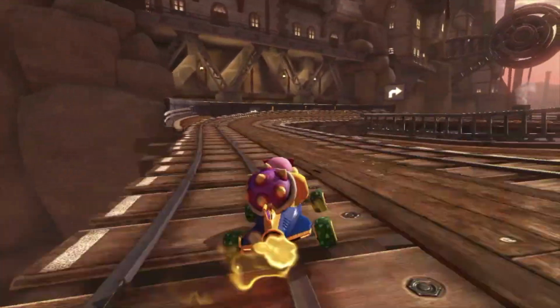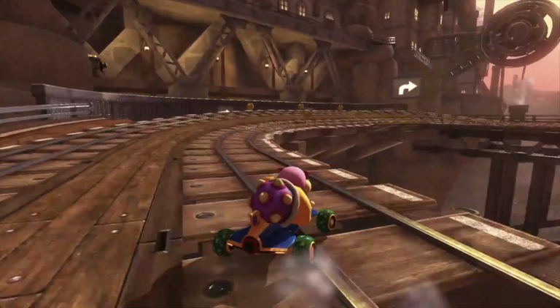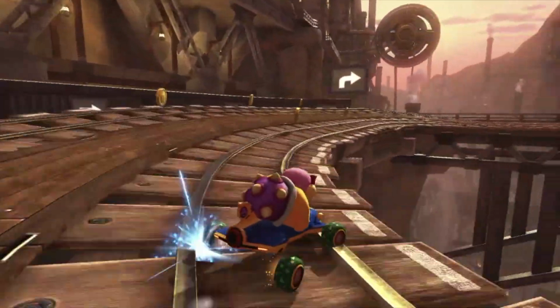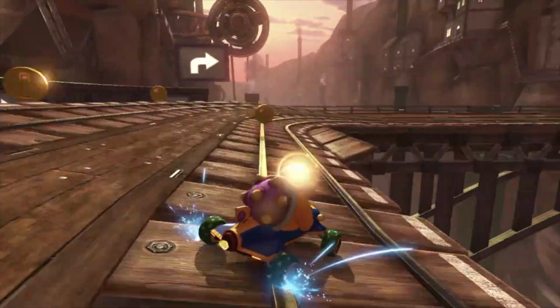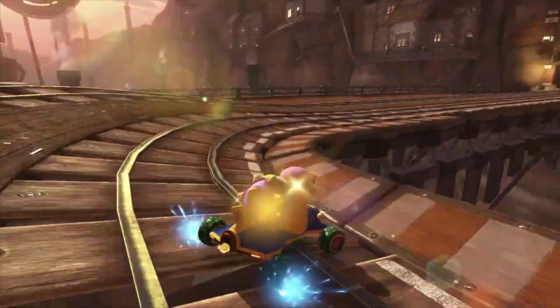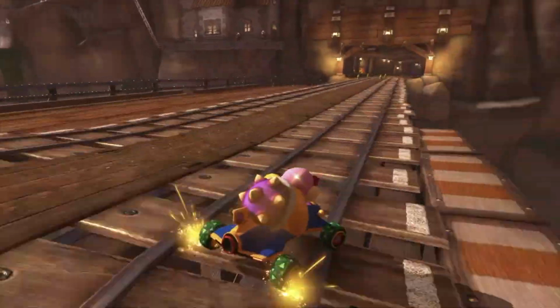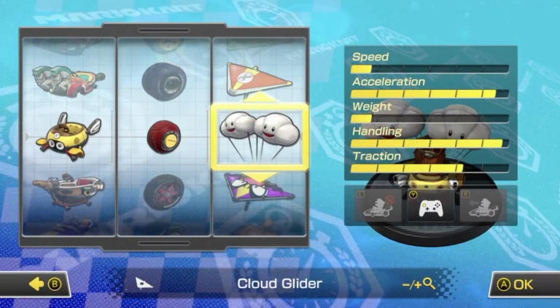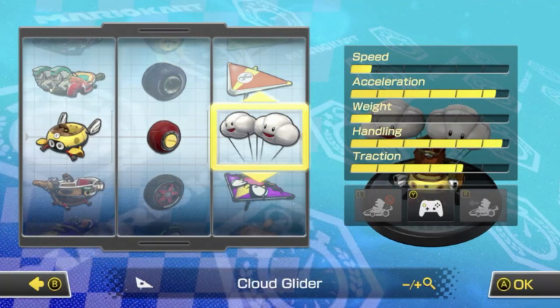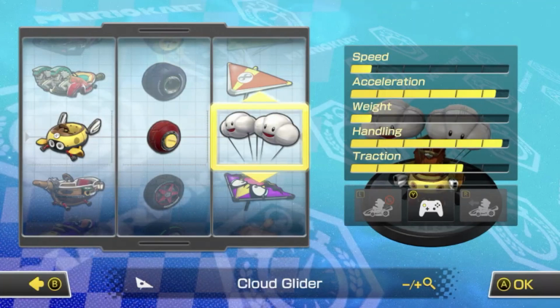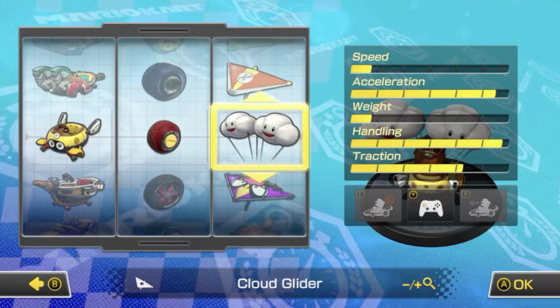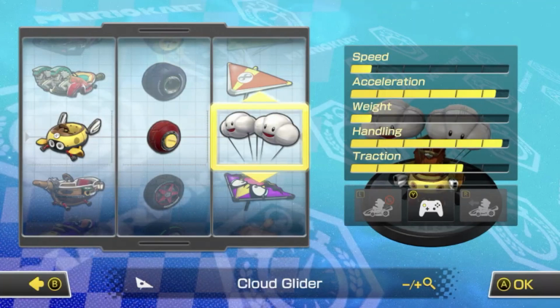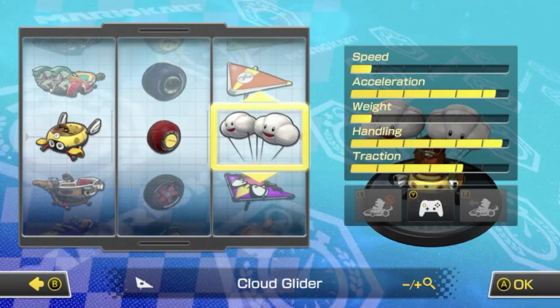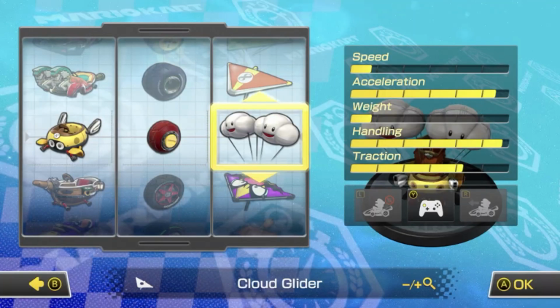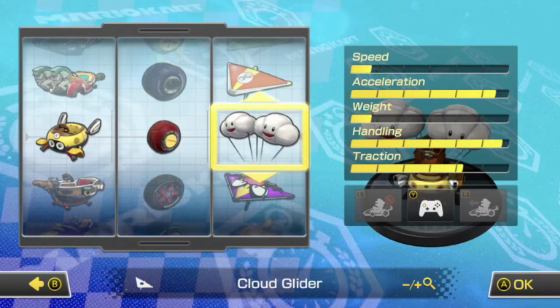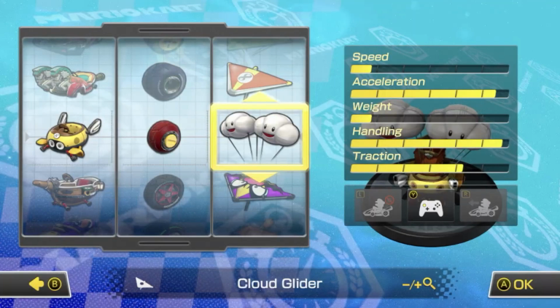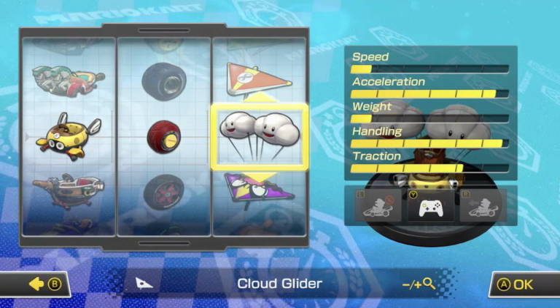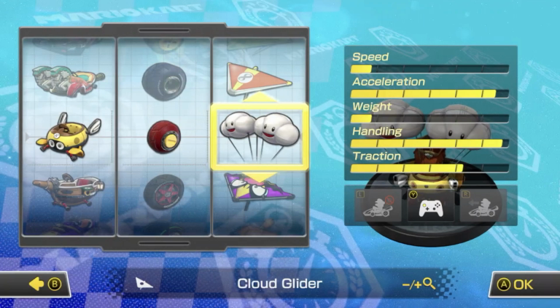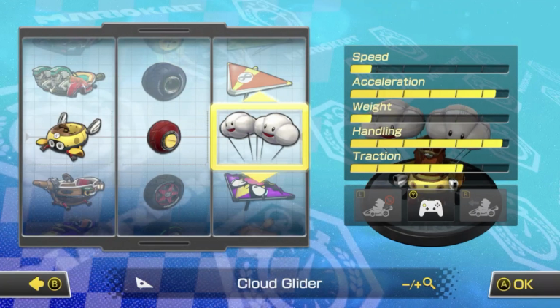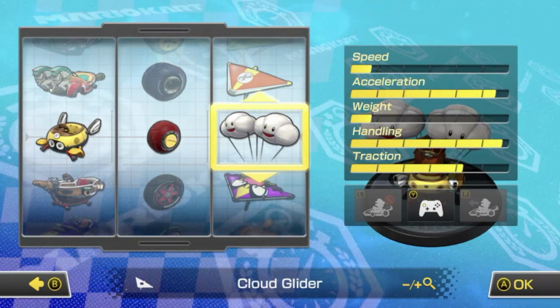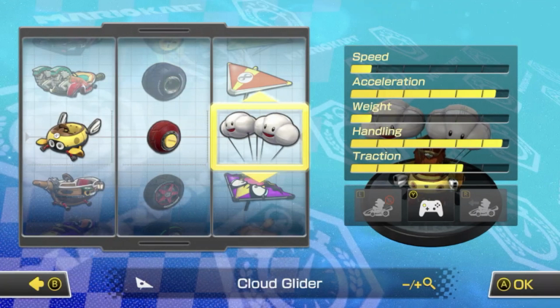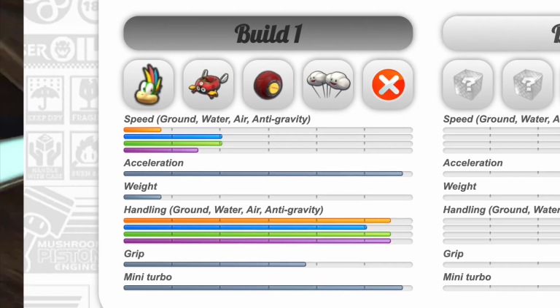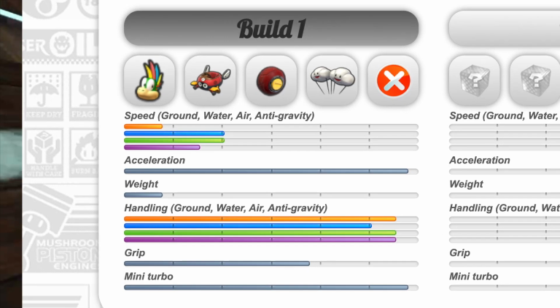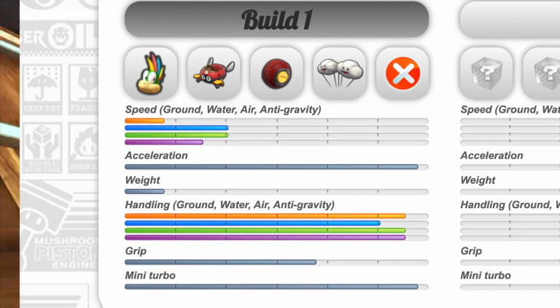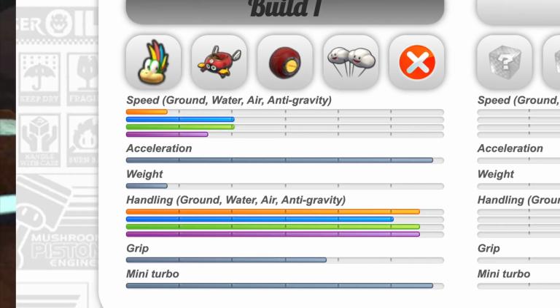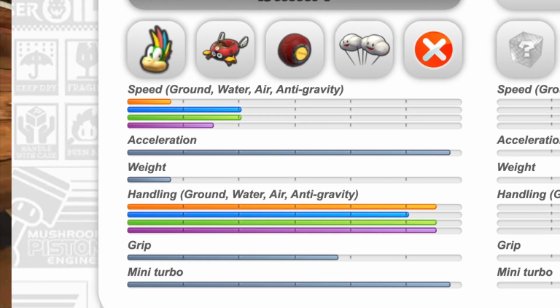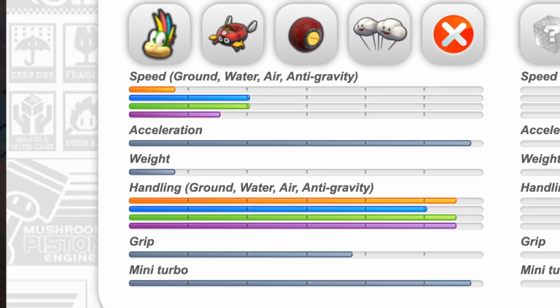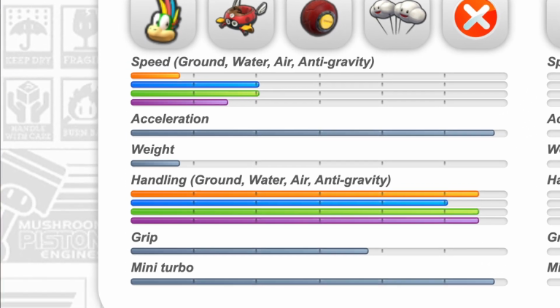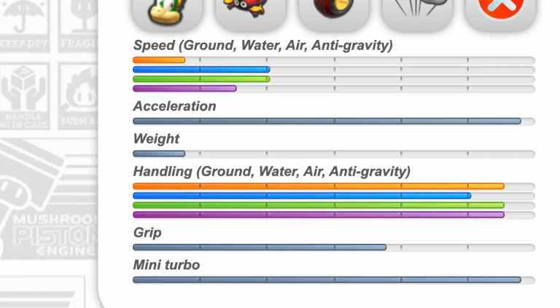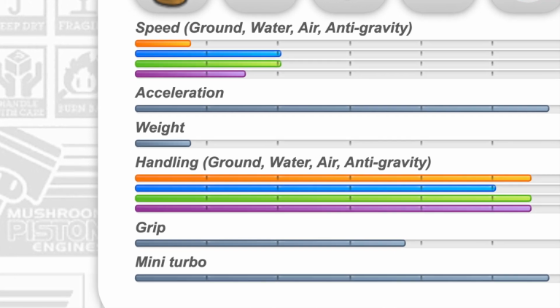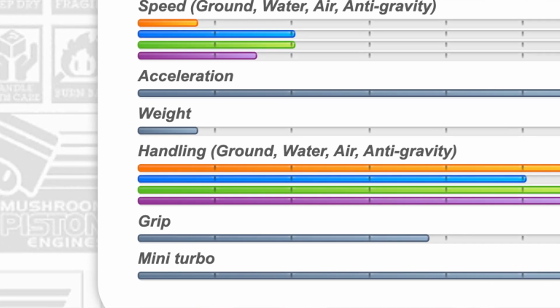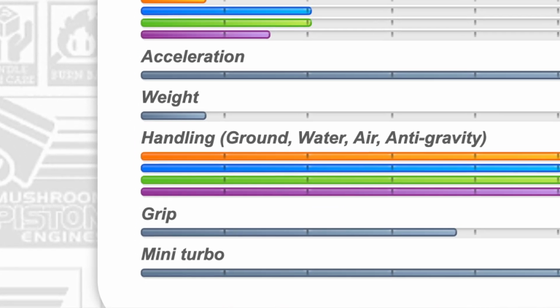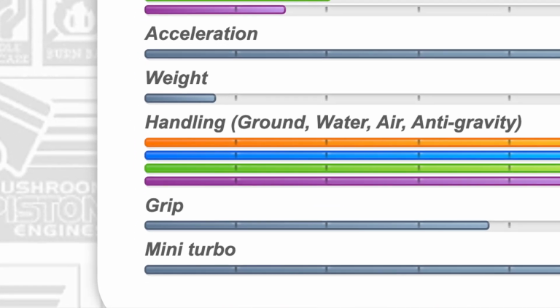When you look at your build's stats, you will only see how much speed, acceleration, weight, handling, and traction you have. In reality, there are 12 categories, not 5. One of the stats that is not shown is the Mini Turbo stat.